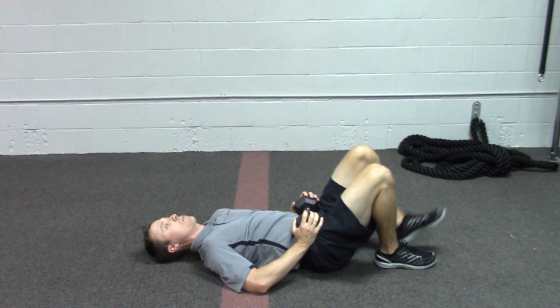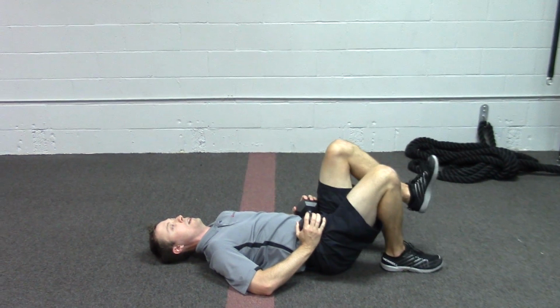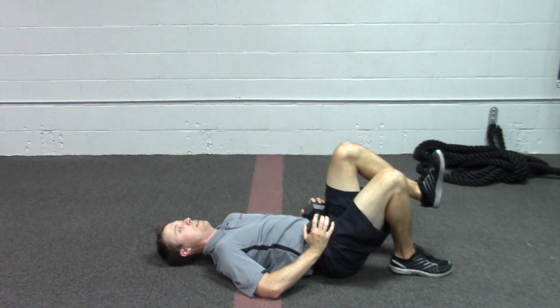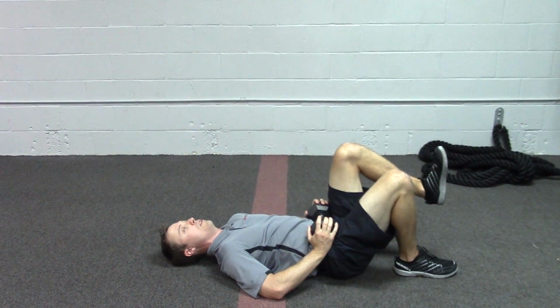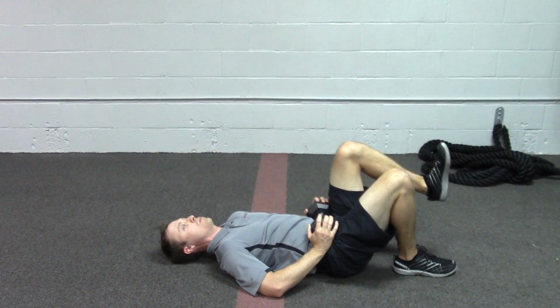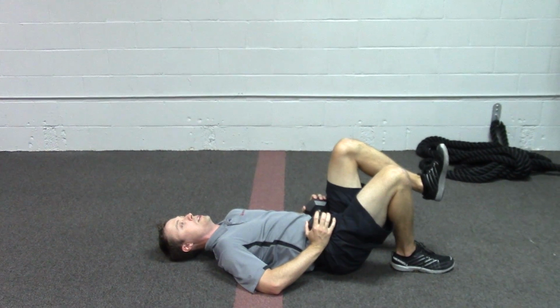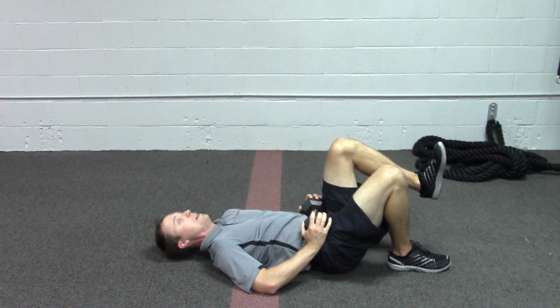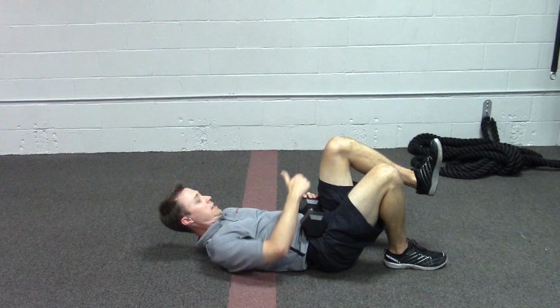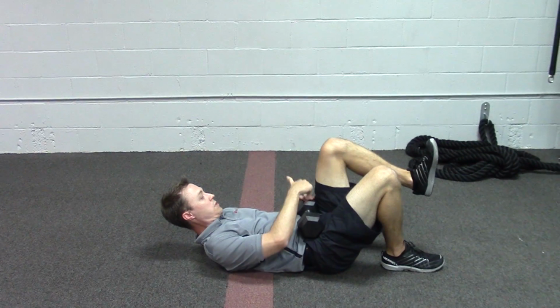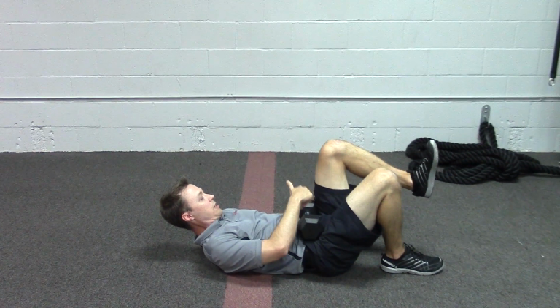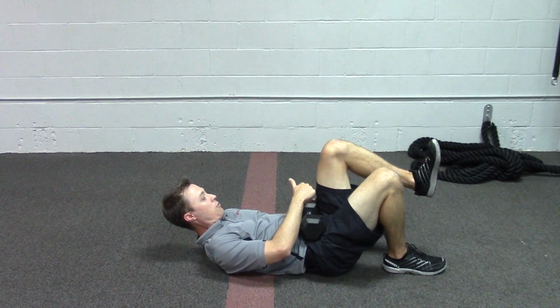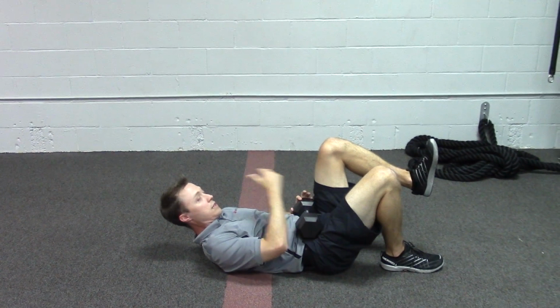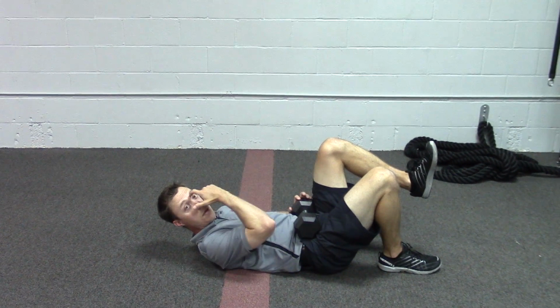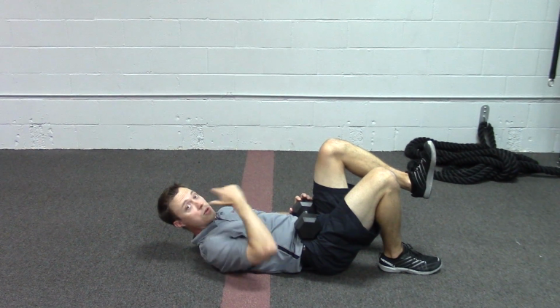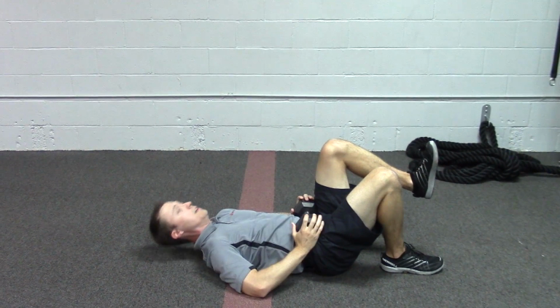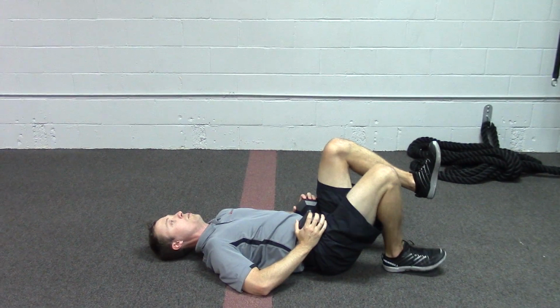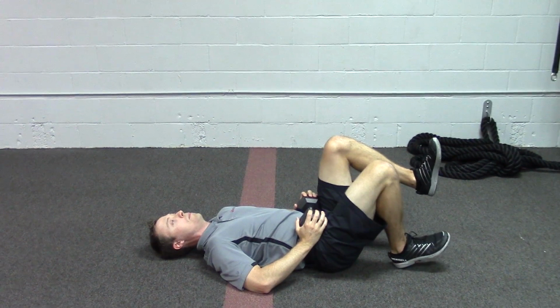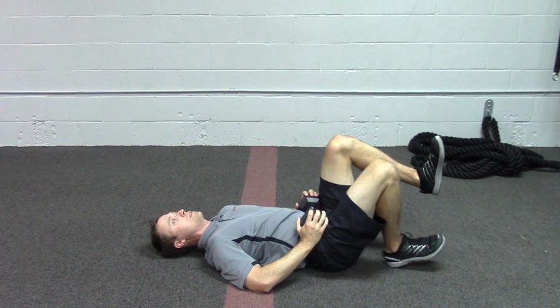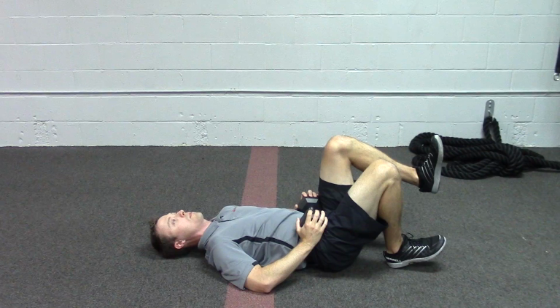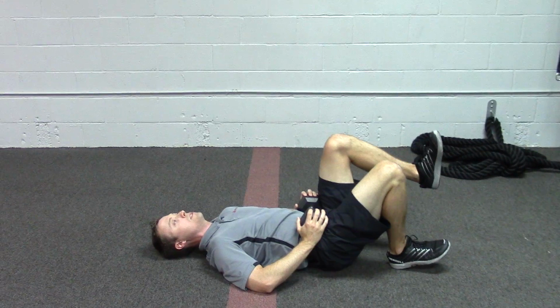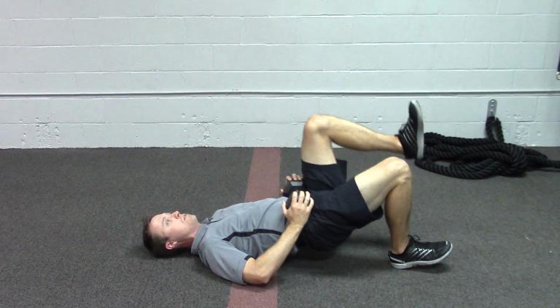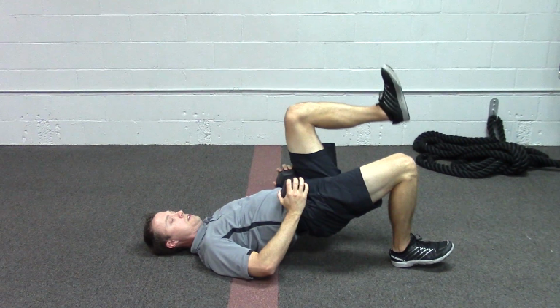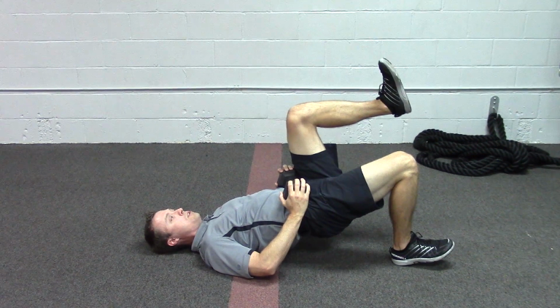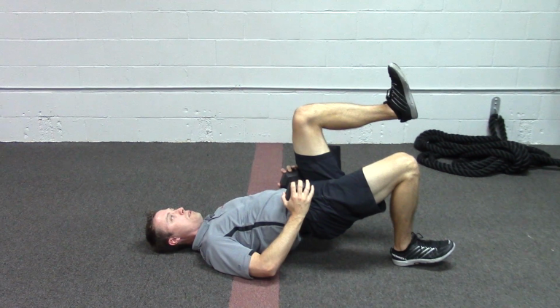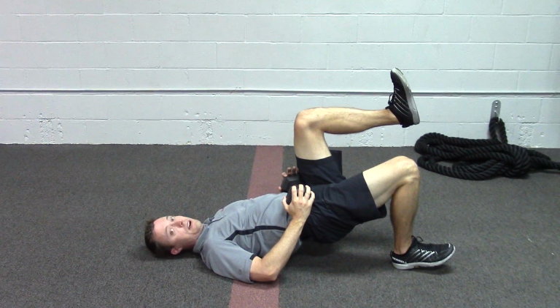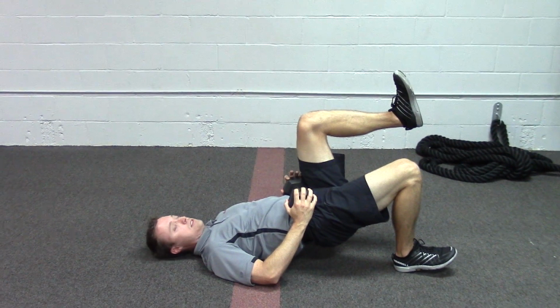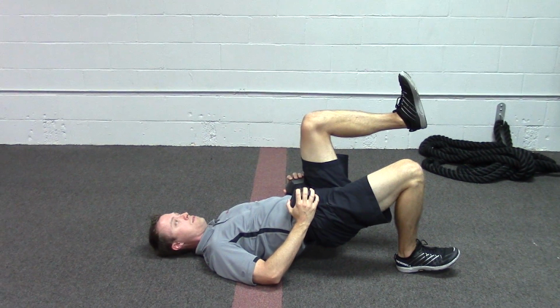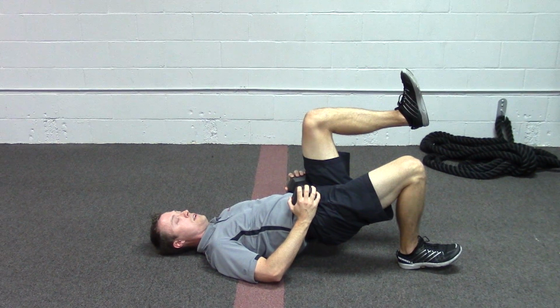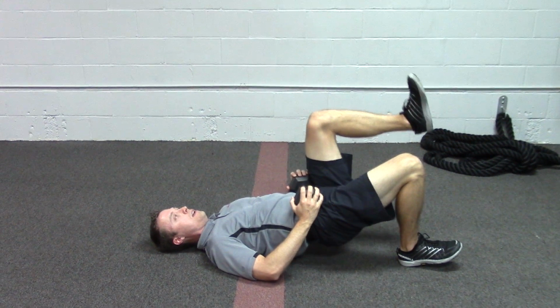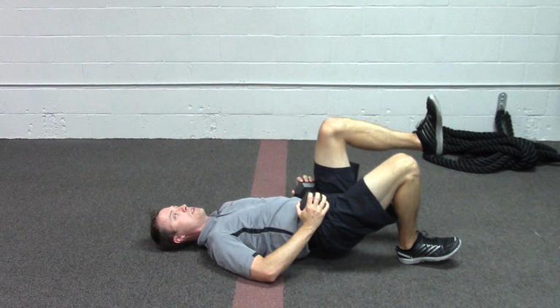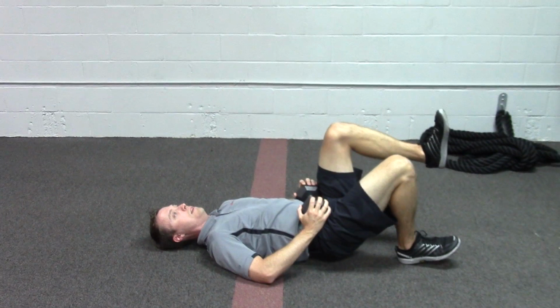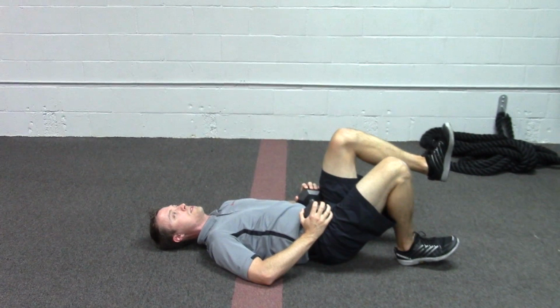We're going to bring up the left foot towards the chest. You'll notice the left hip will kind of run into the dumbbell, but that's okay. We're going to pull up the right toe, engage the right glute, bridge up and hold for five seconds, and then drop down nice and slow.